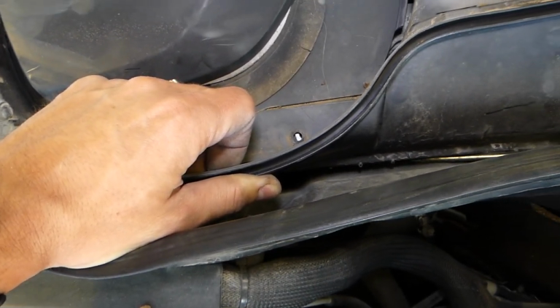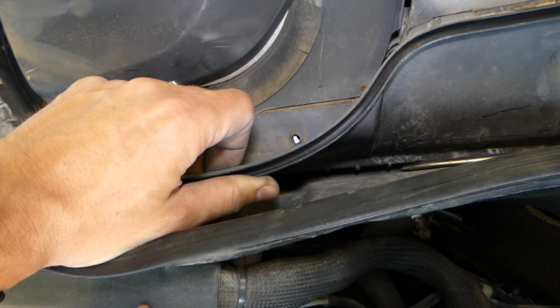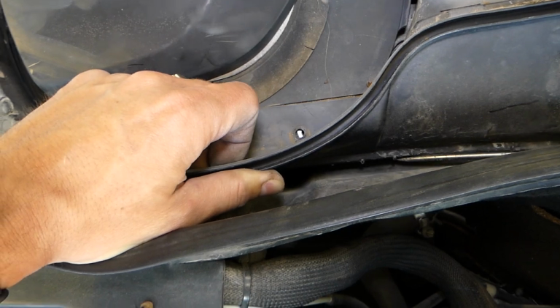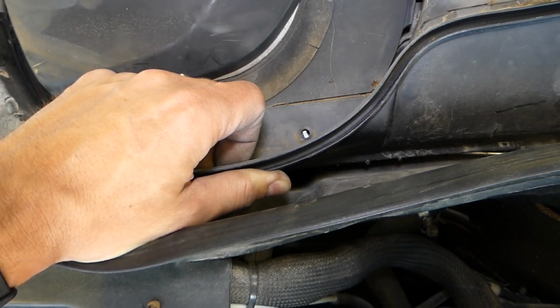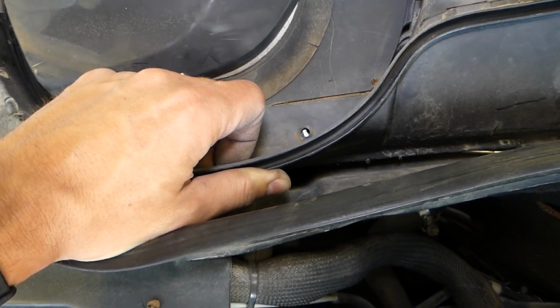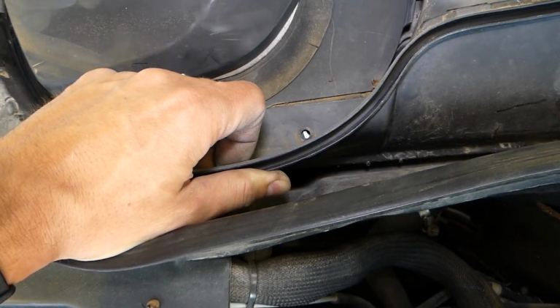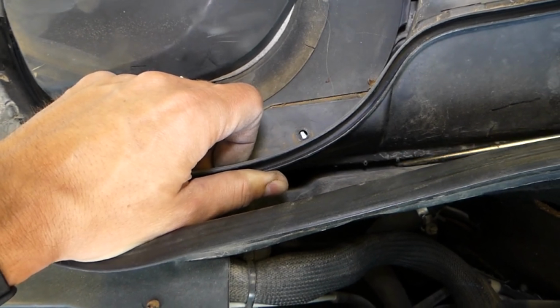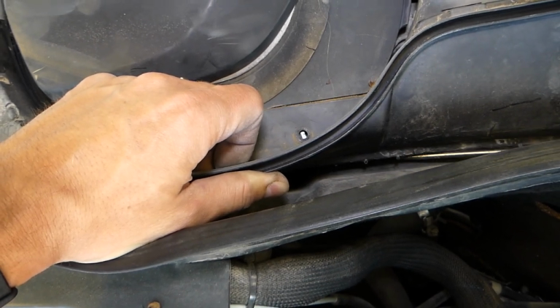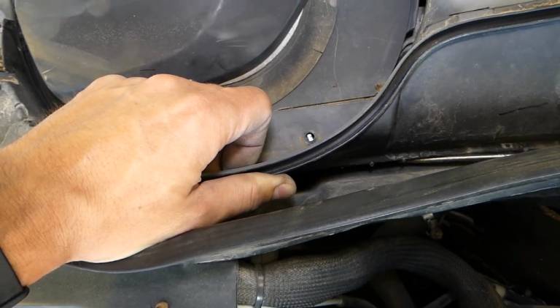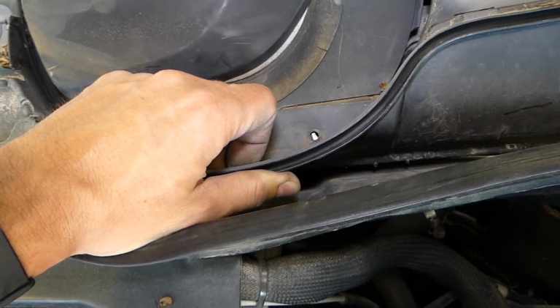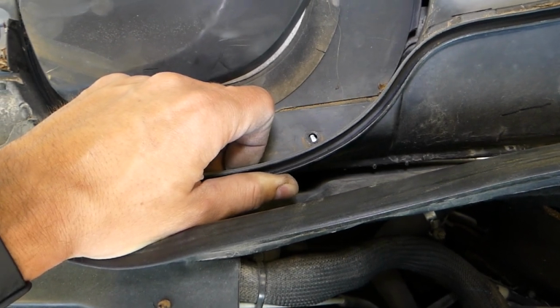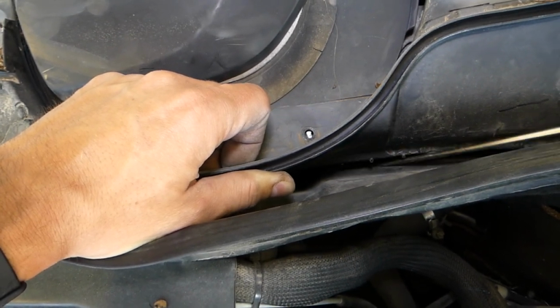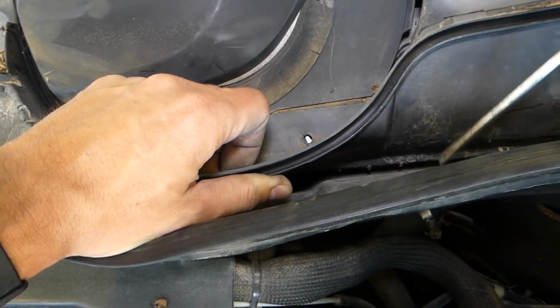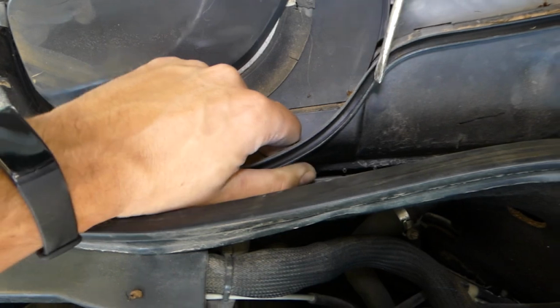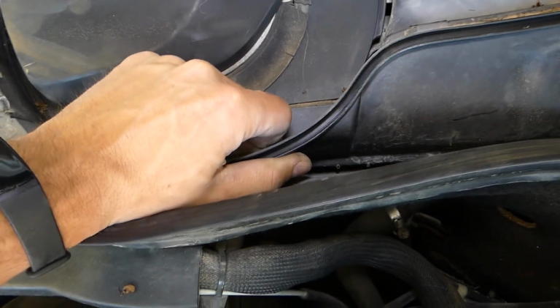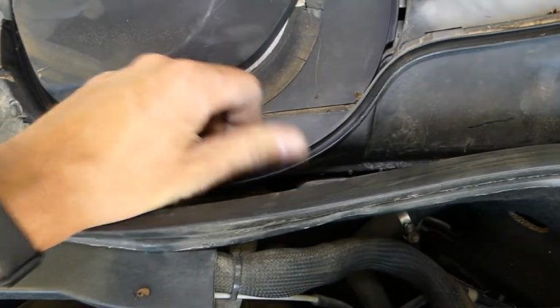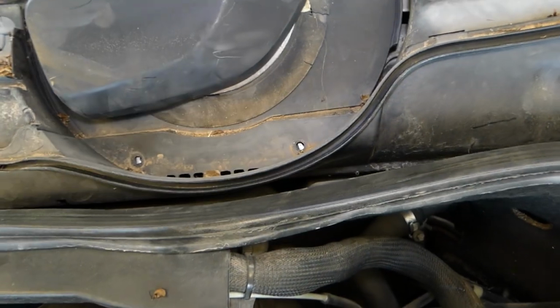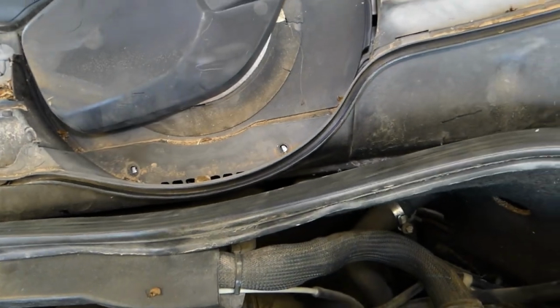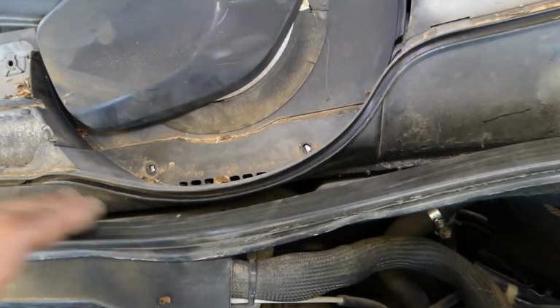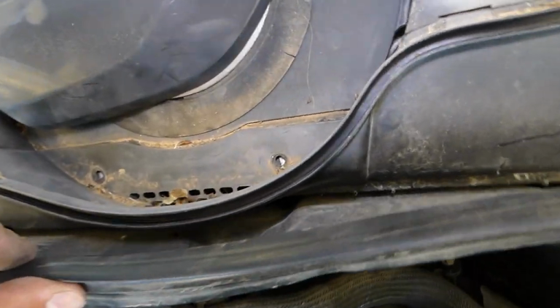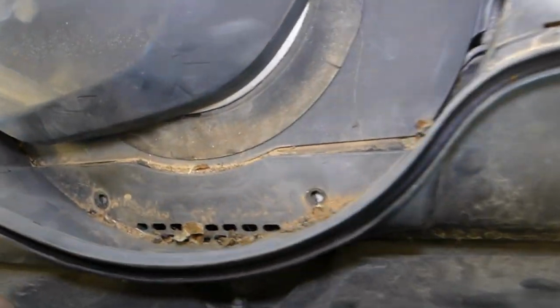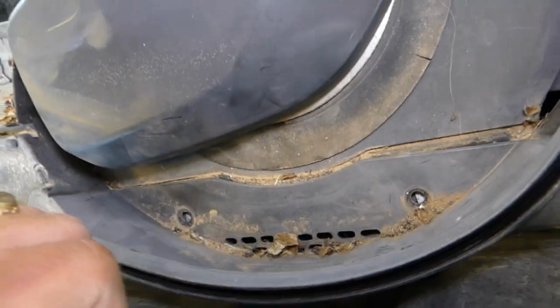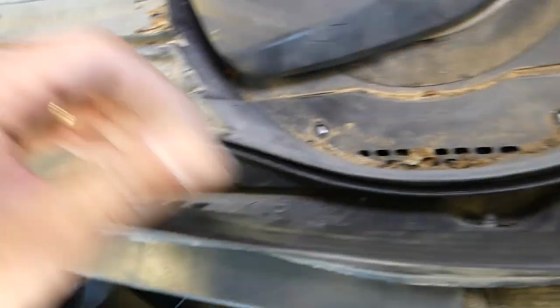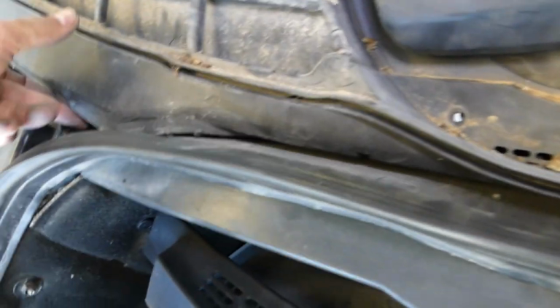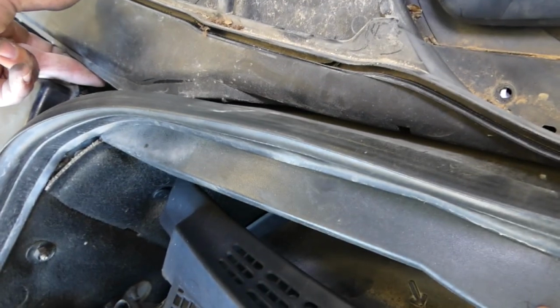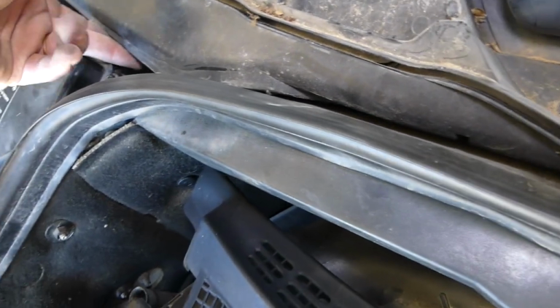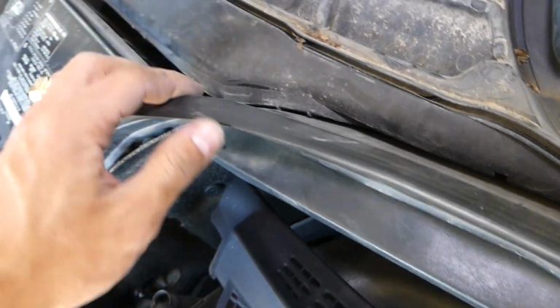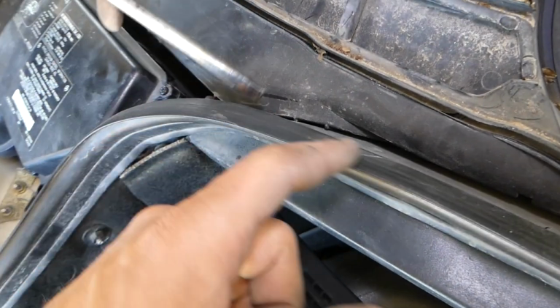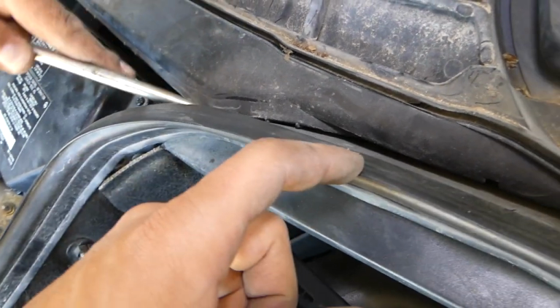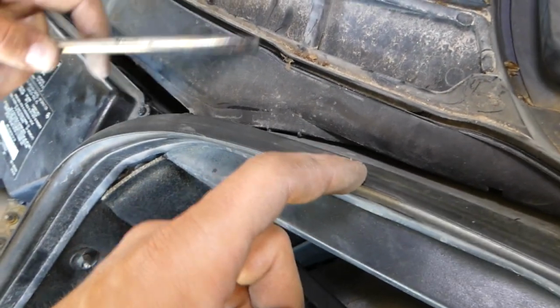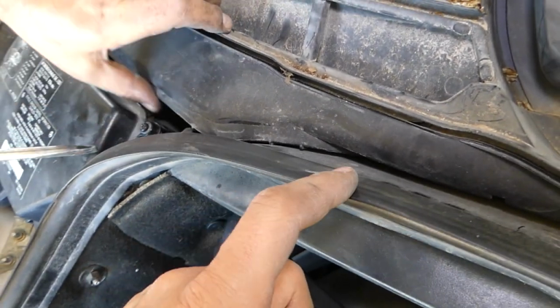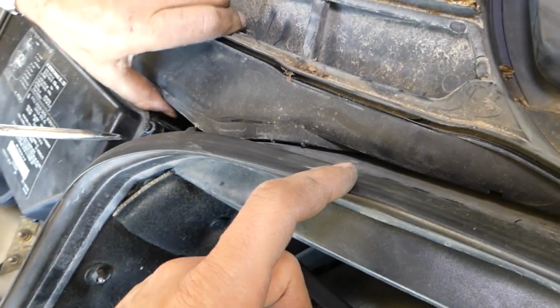That's why they charge so much for a windshield wiper motor replacement. We'll just try to do it this way — we've done it in the past. You just have to be careful not to break your plastic, because it is breakable.